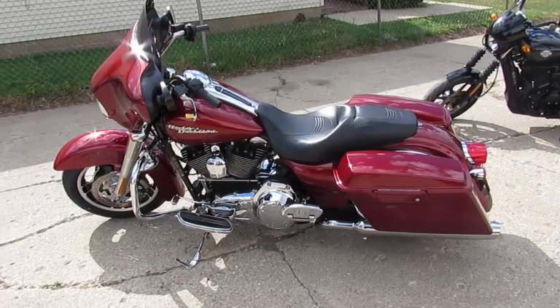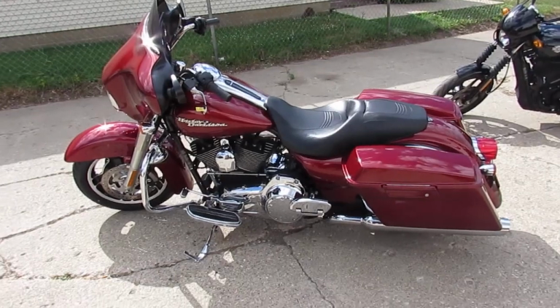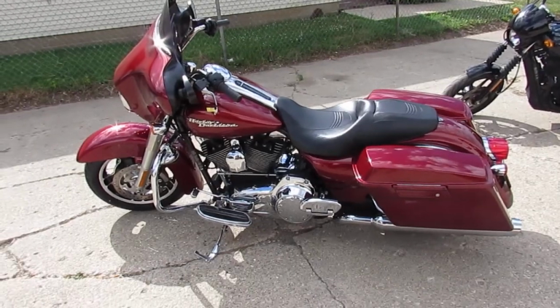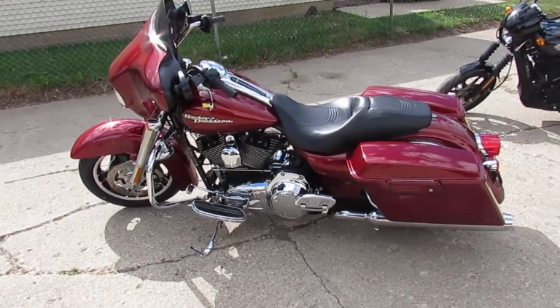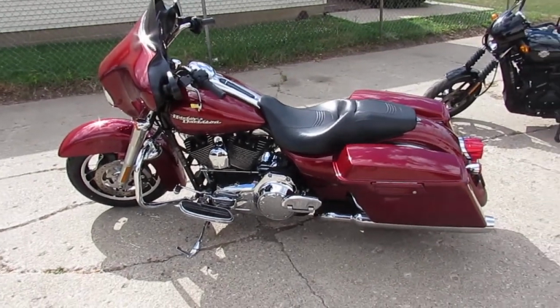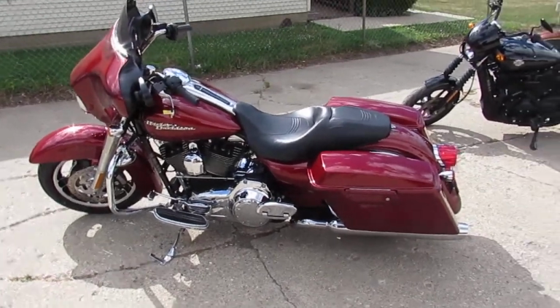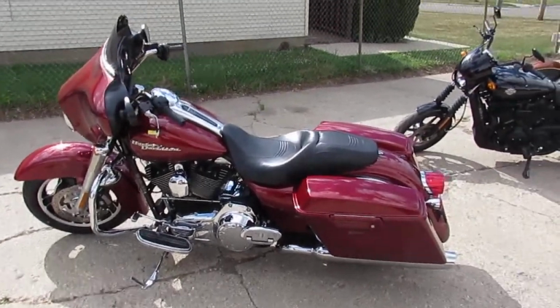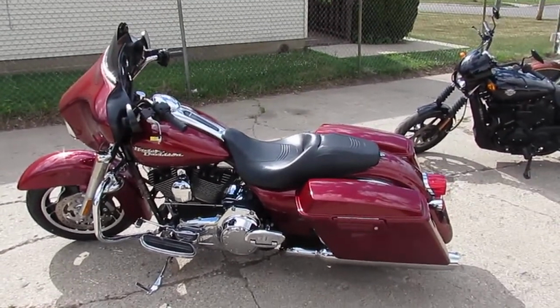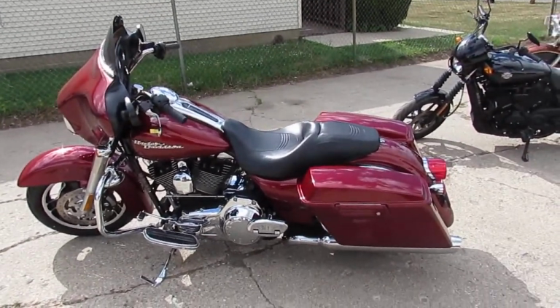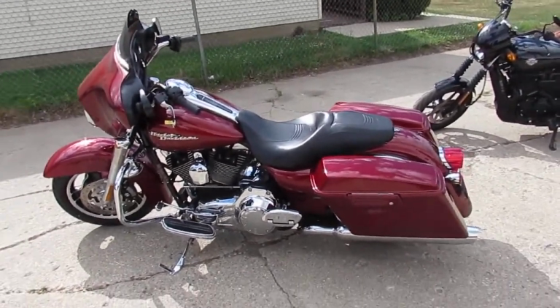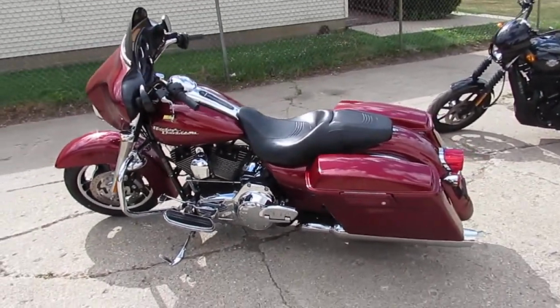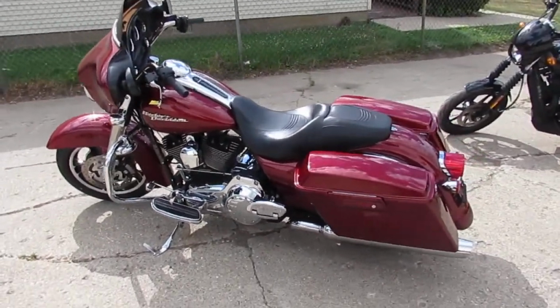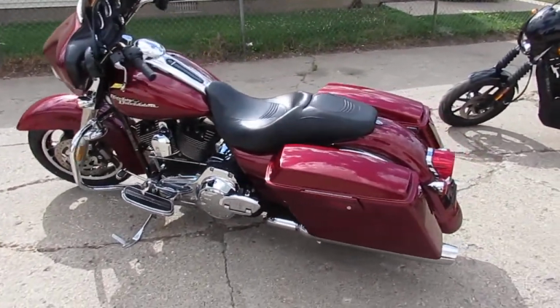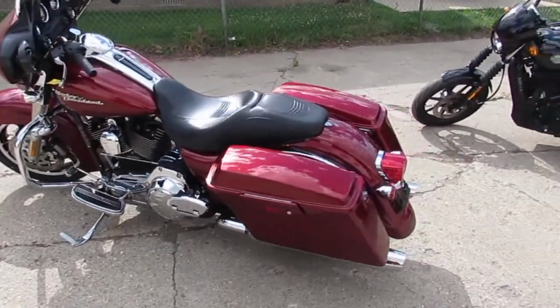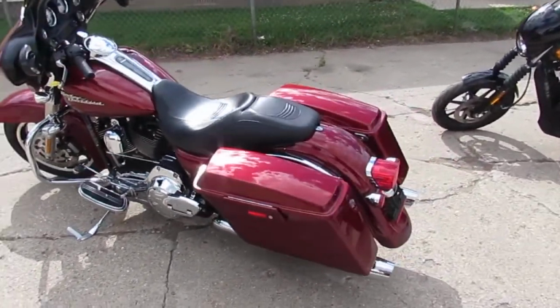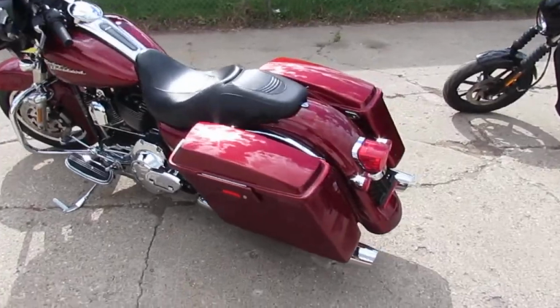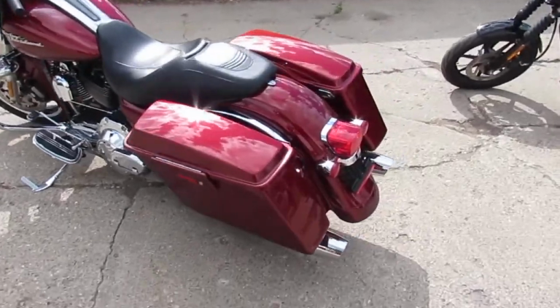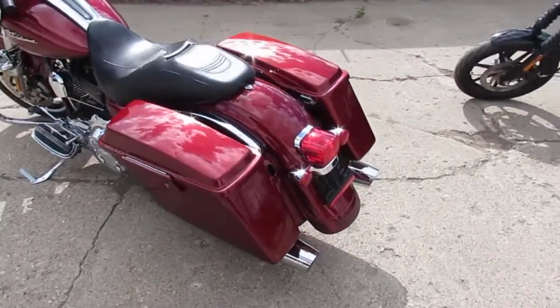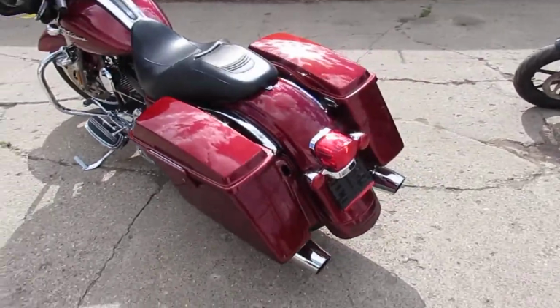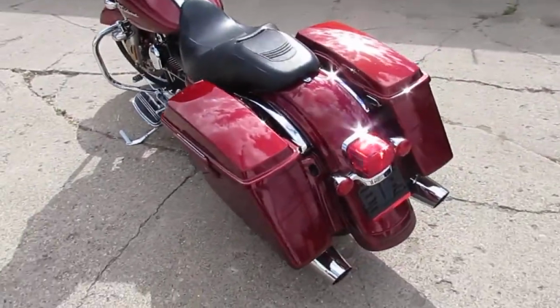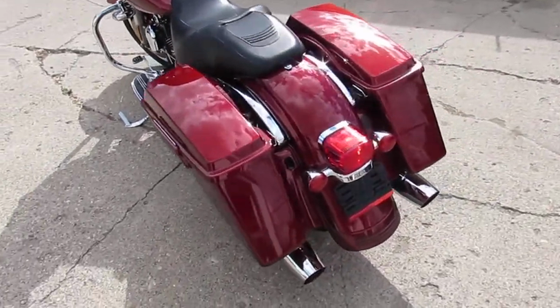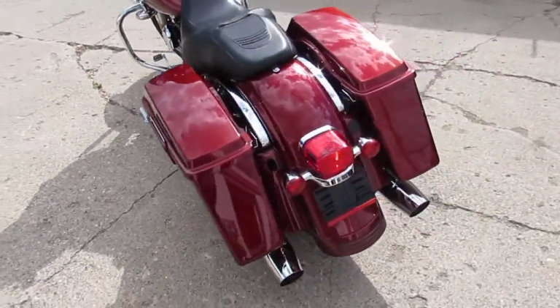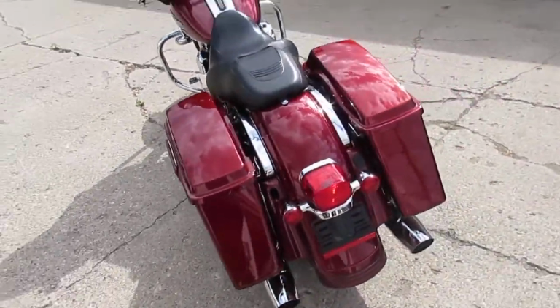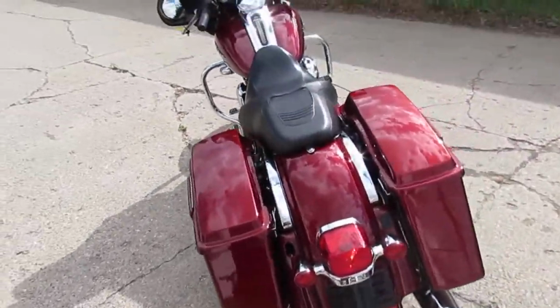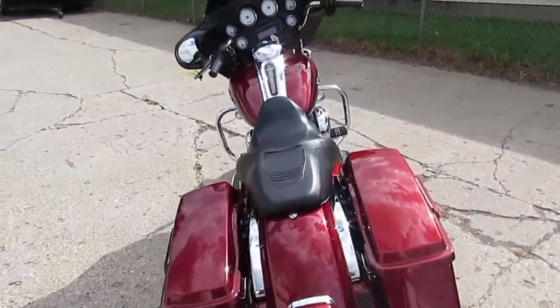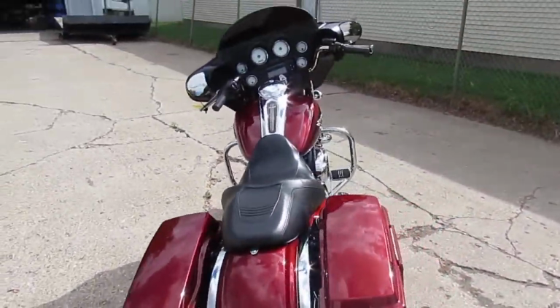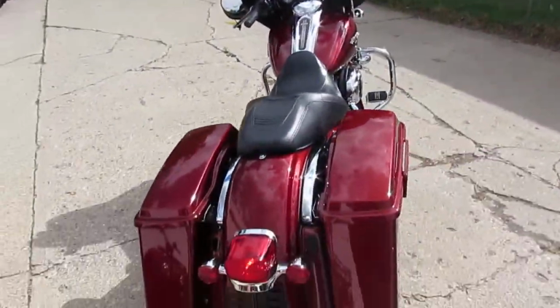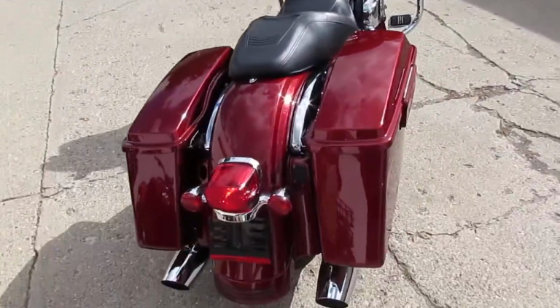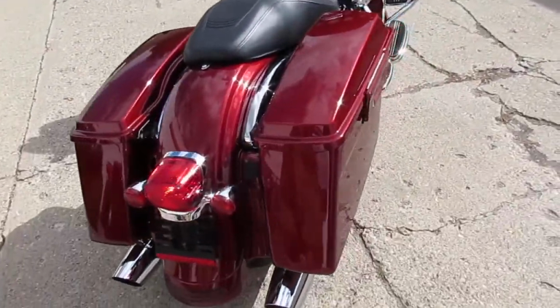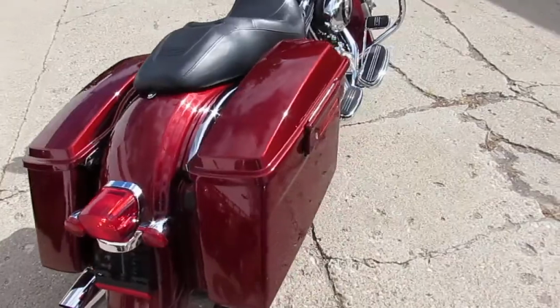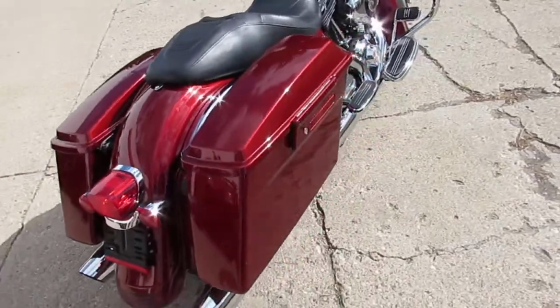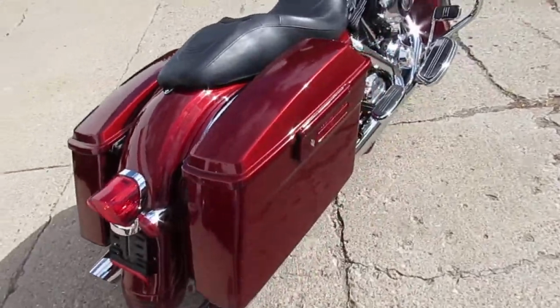Hey, anybody out there looking for a used Harley? We got them here at Approval Power Sports. We've got over 250 used Harleys, we've got over 600 used bikes, we've got great financing programs, we've got lease programs.